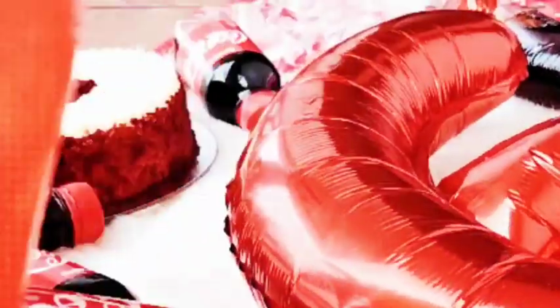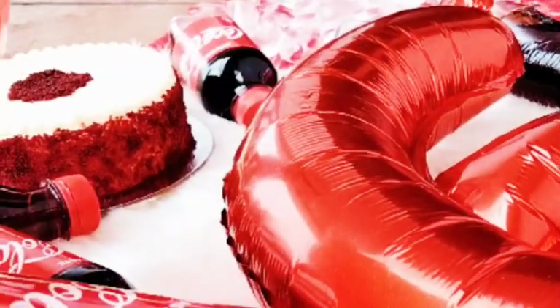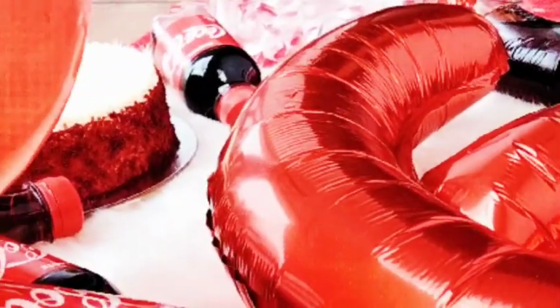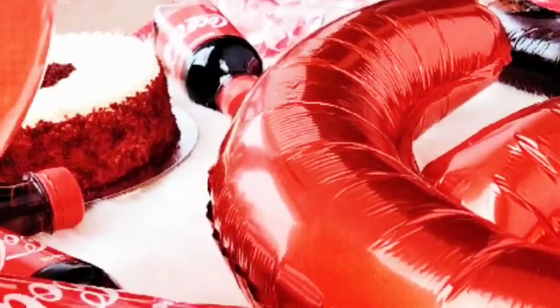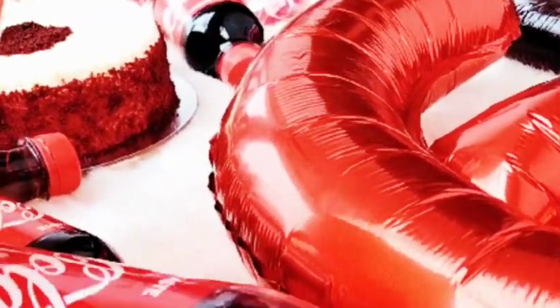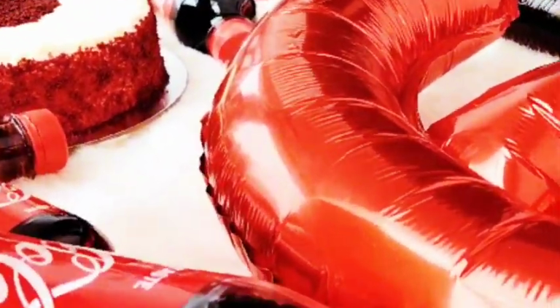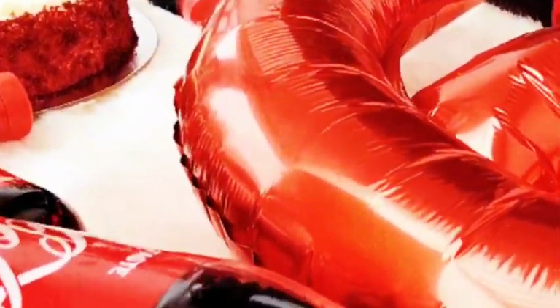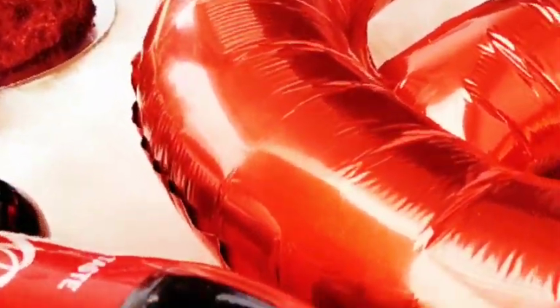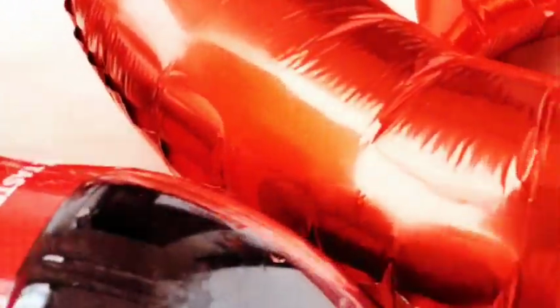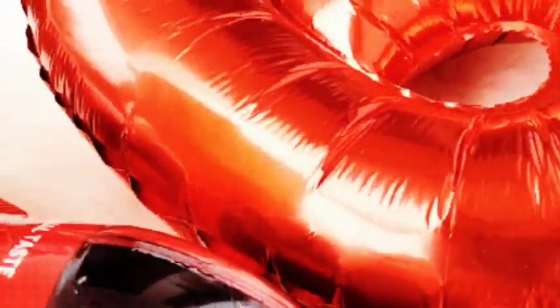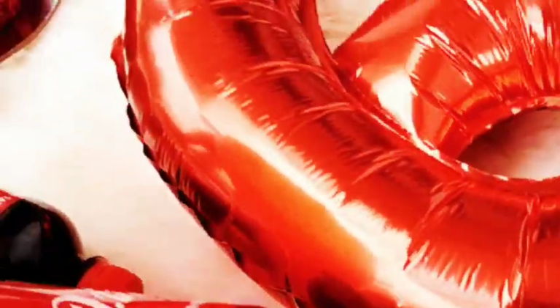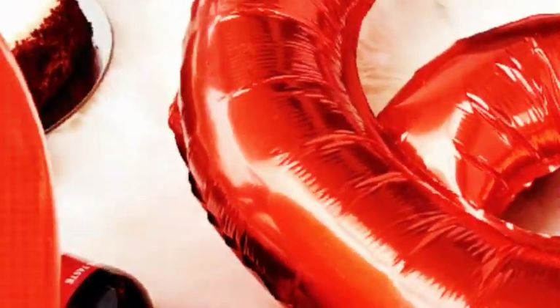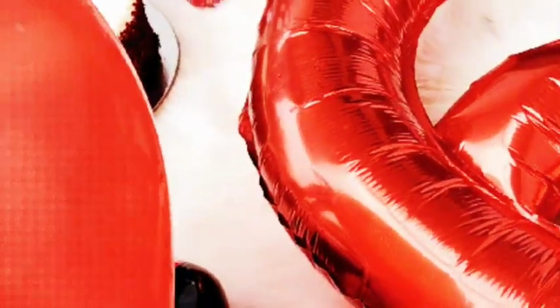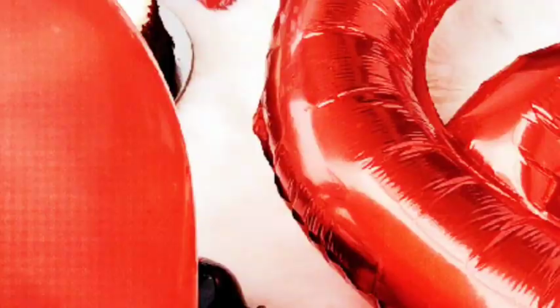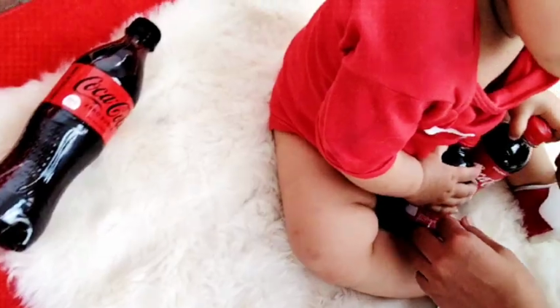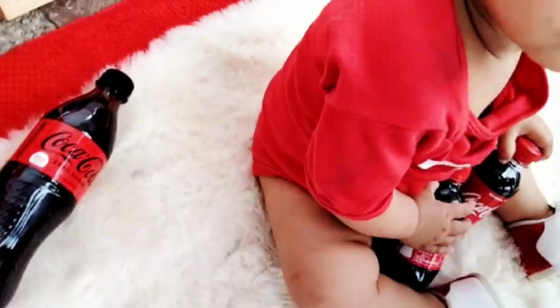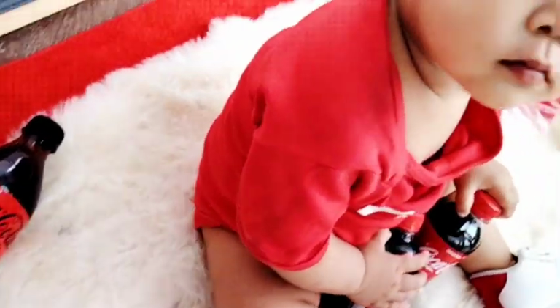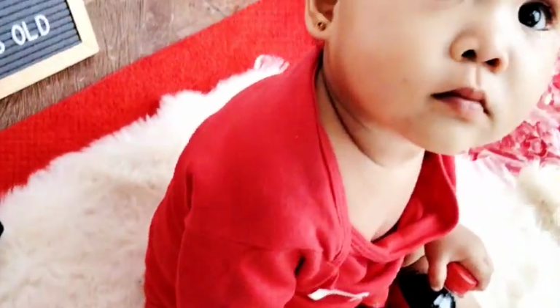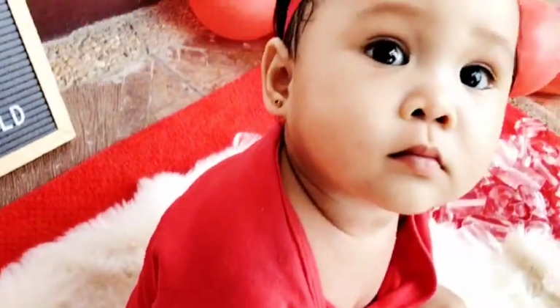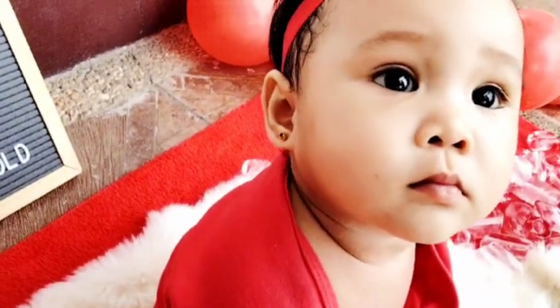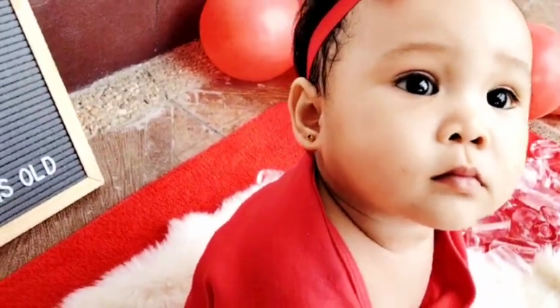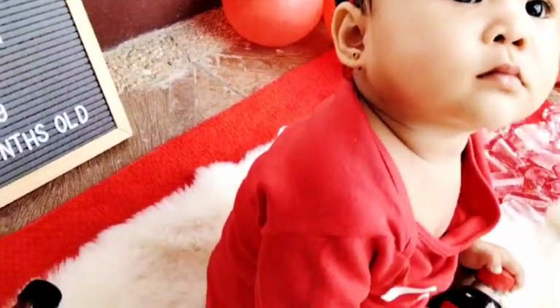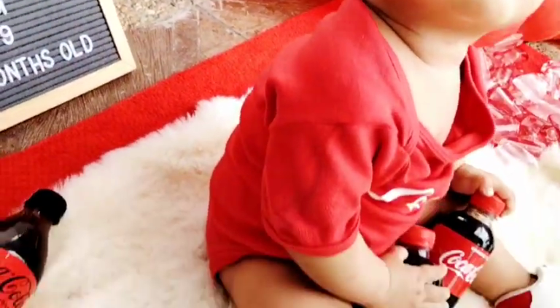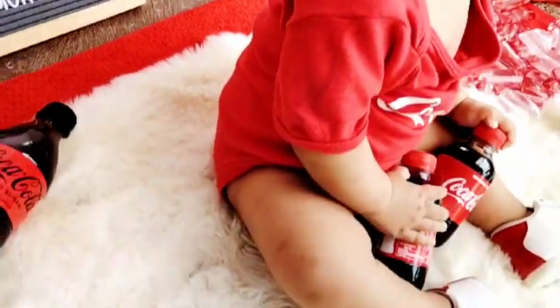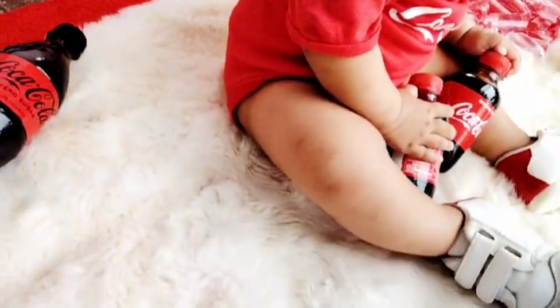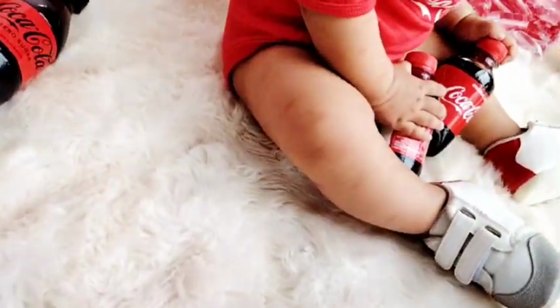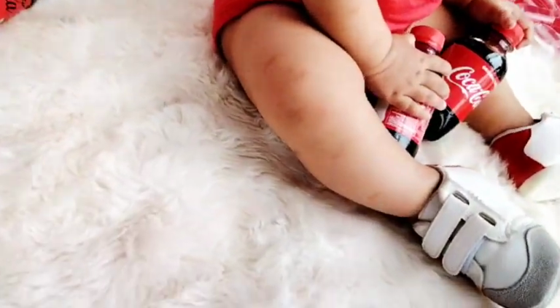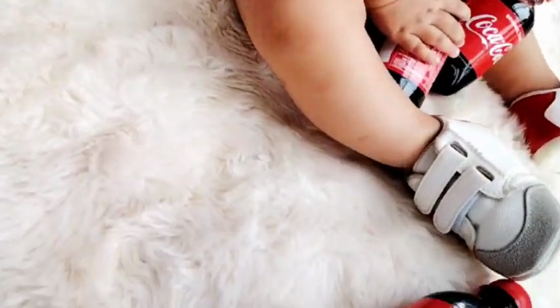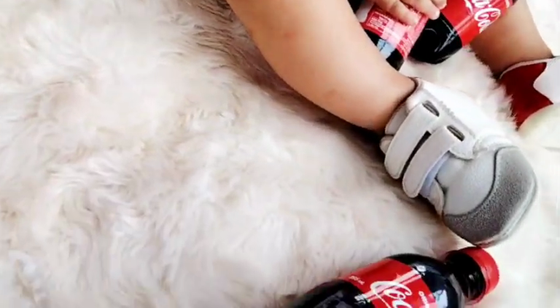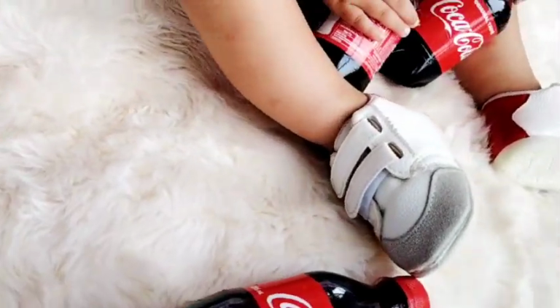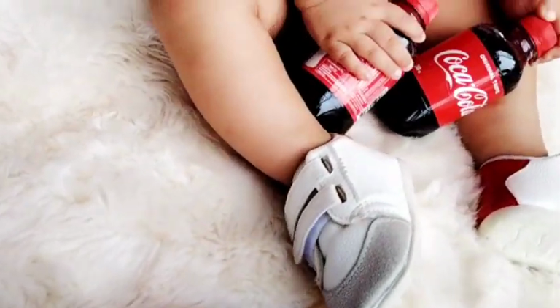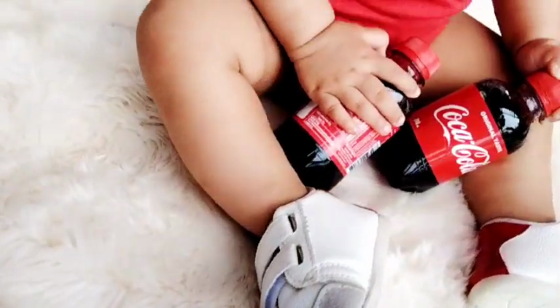Baa Baa White Sheep, have you any wool? Yes sir, yes sir, three bags full.